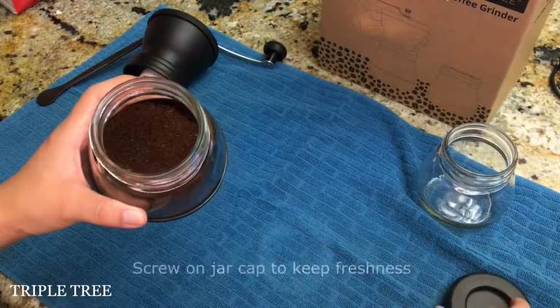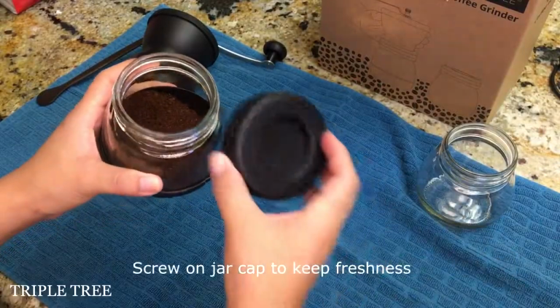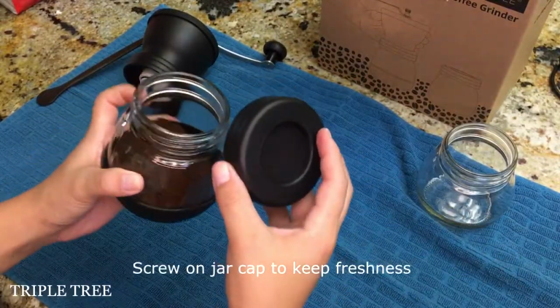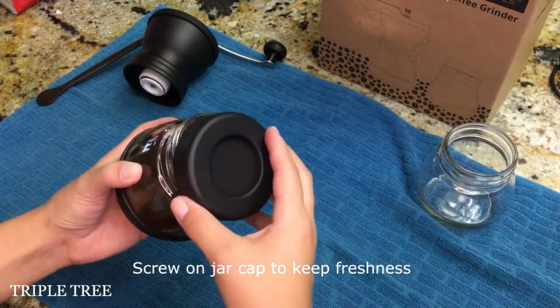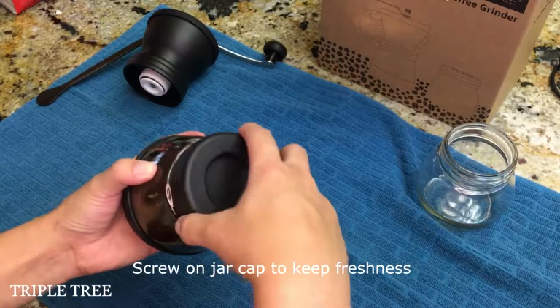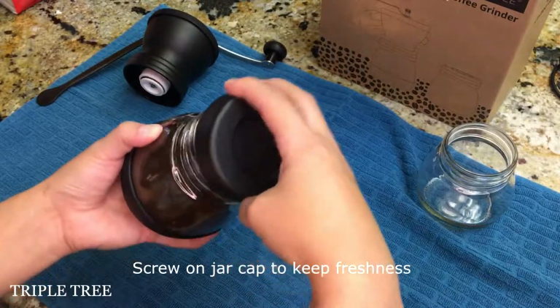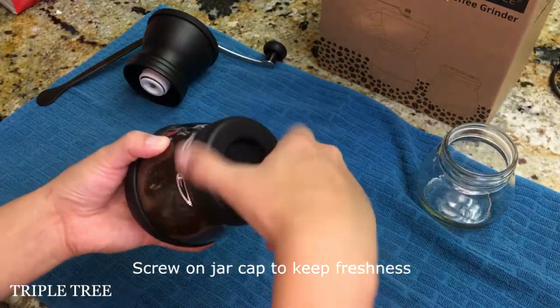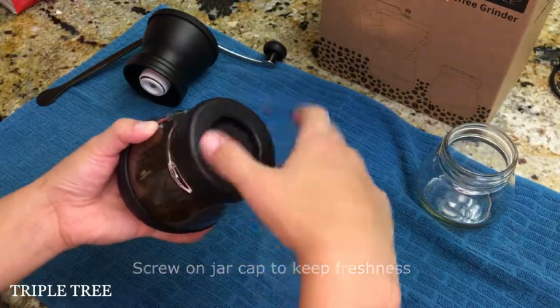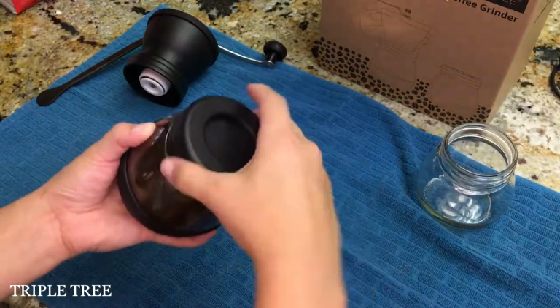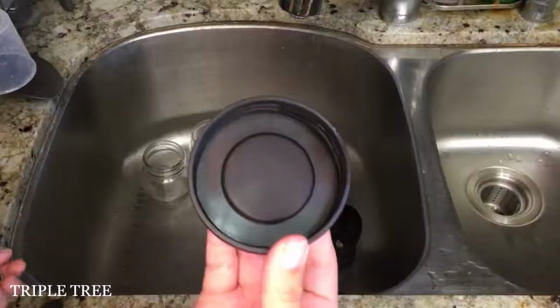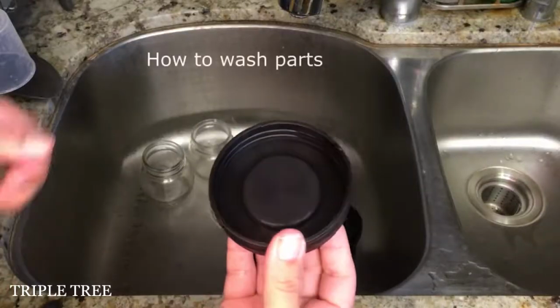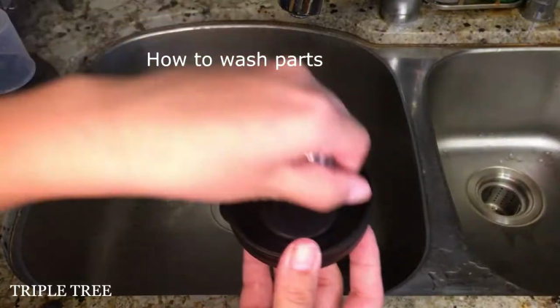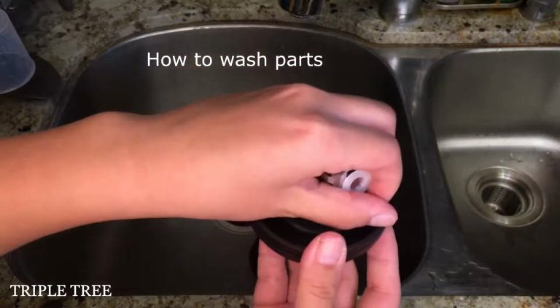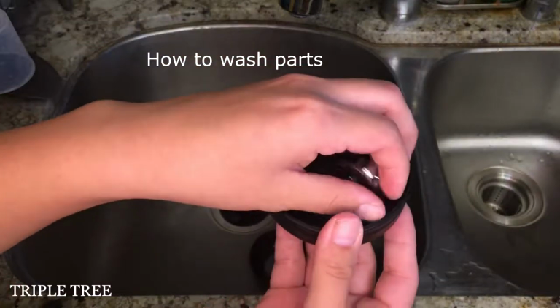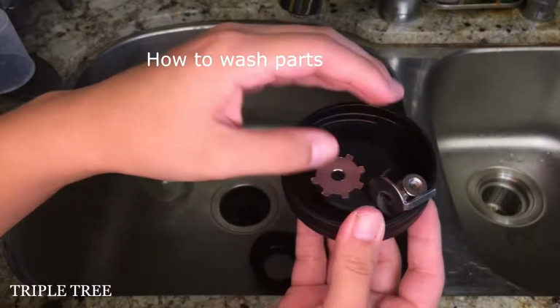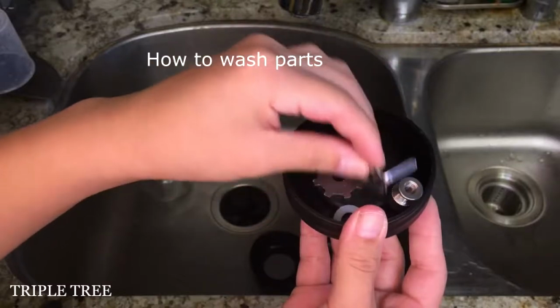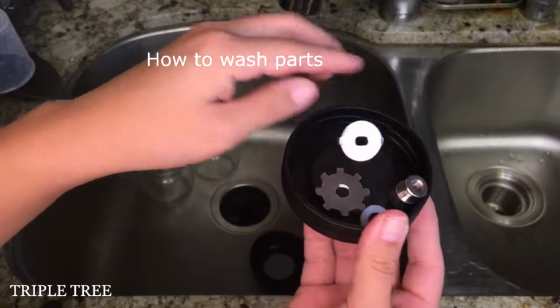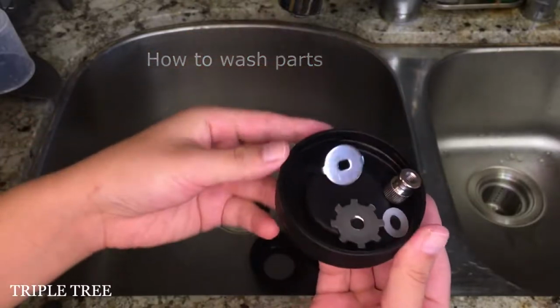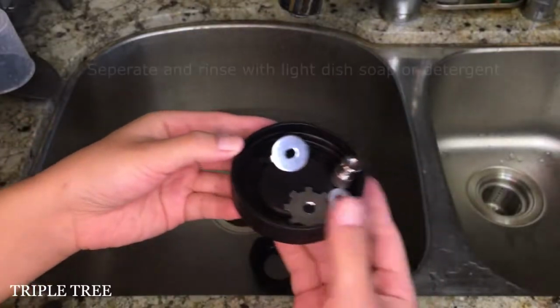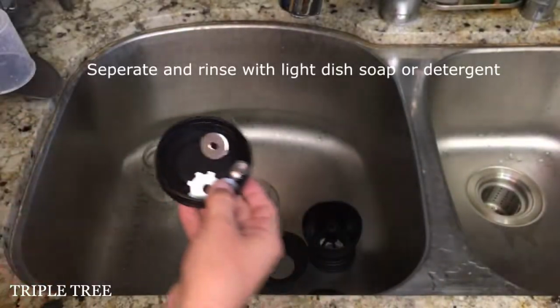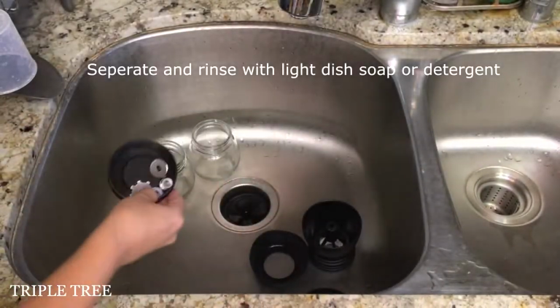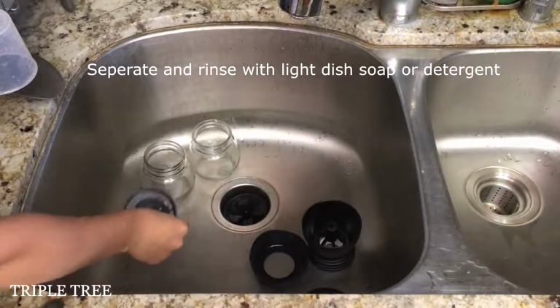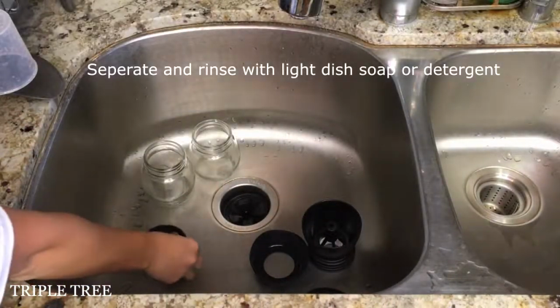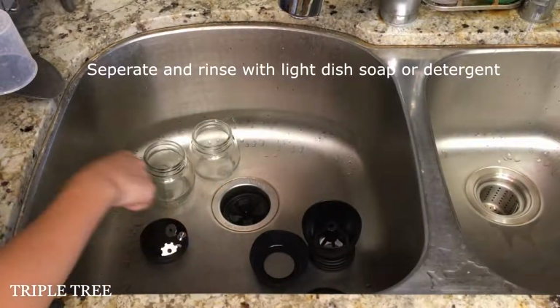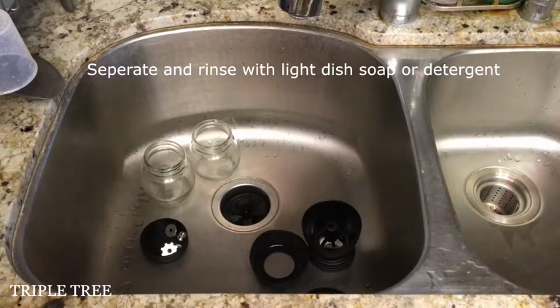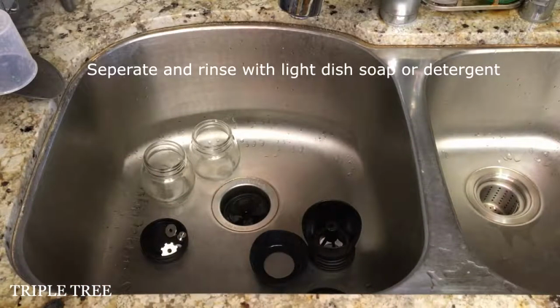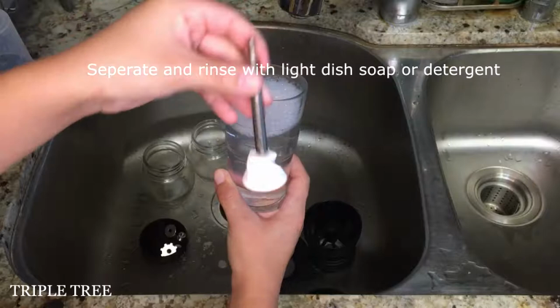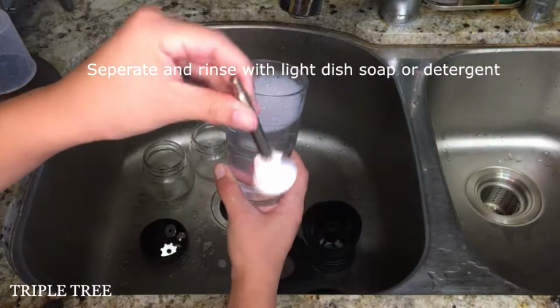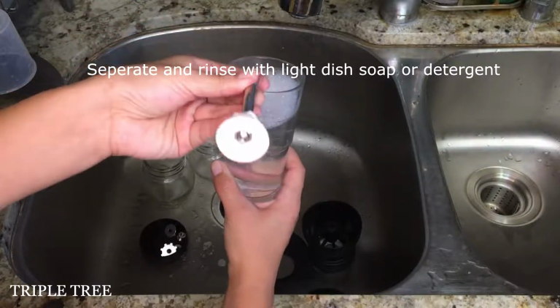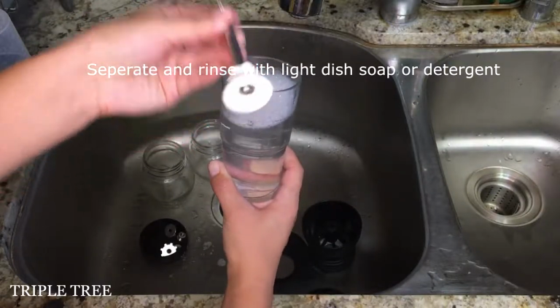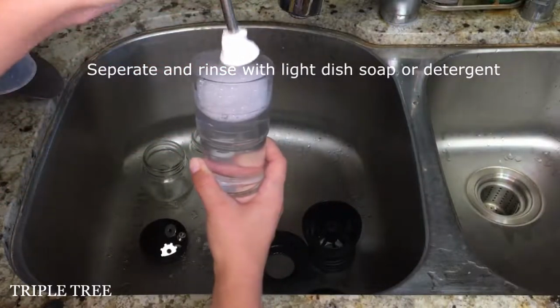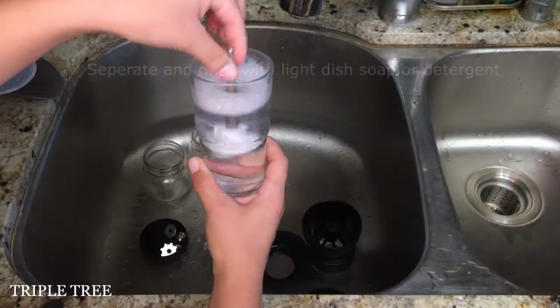Screw on the jar cap to retain freshness of the grind. How to wash coffee grinder parts. Separate all parts of the coffee grinder and make sure to use light detergents or dish soap and give a good rinse.